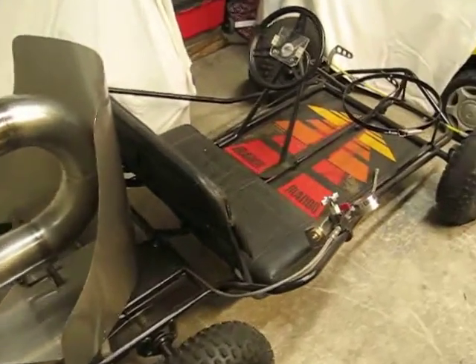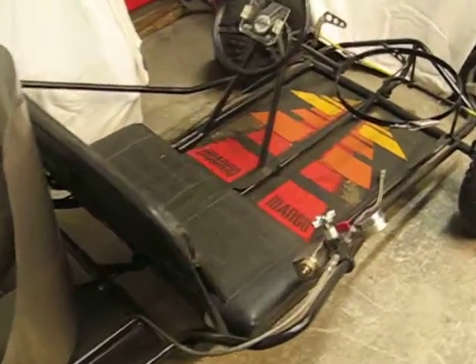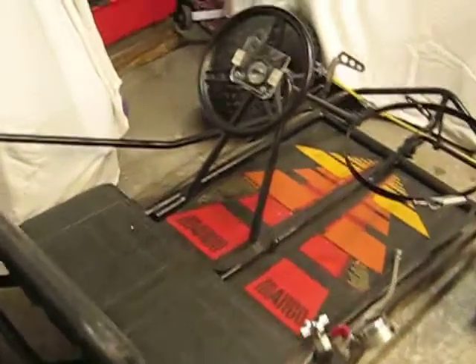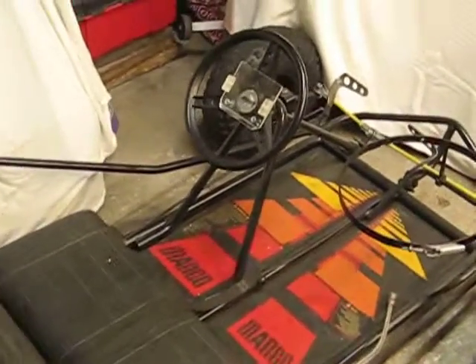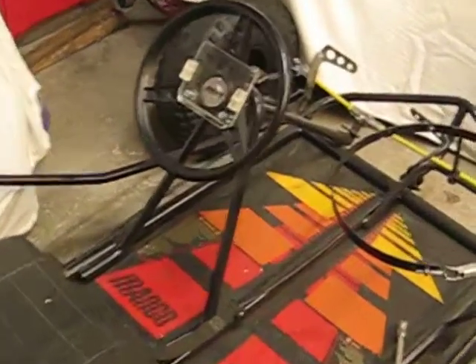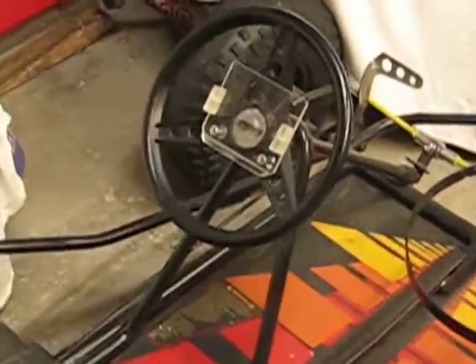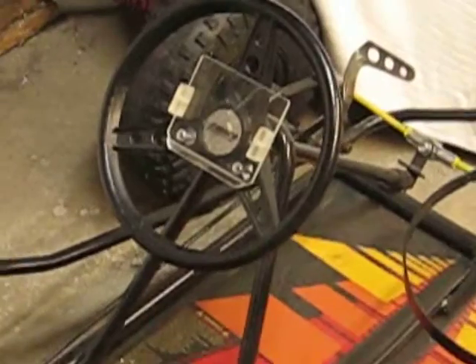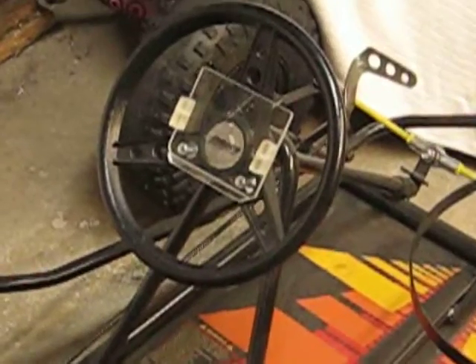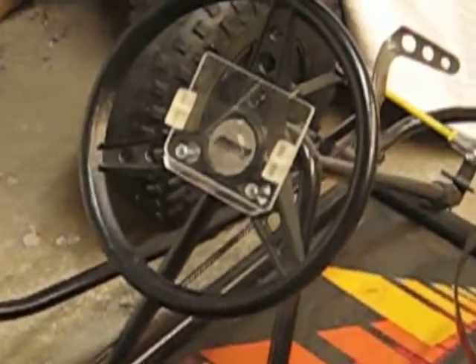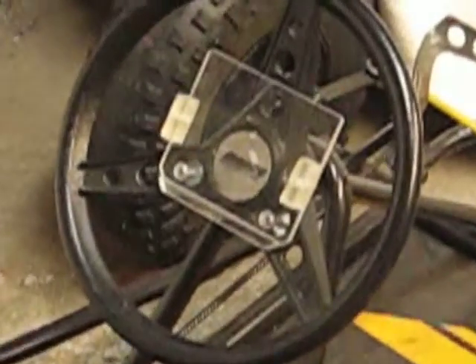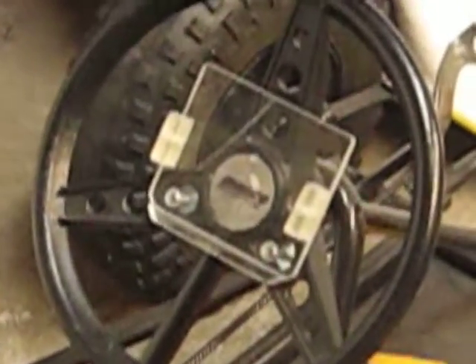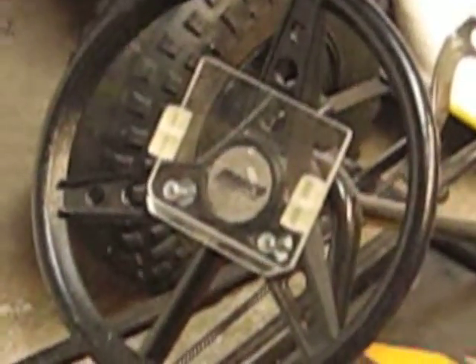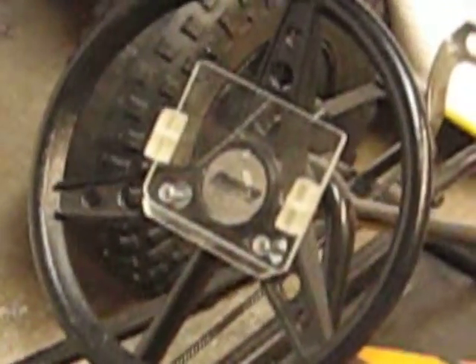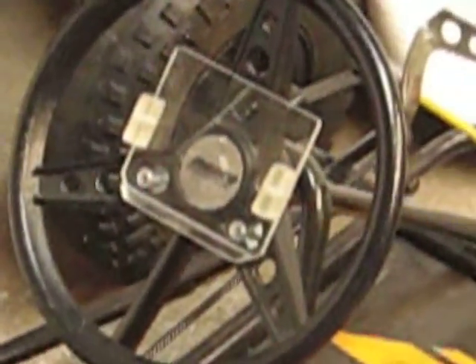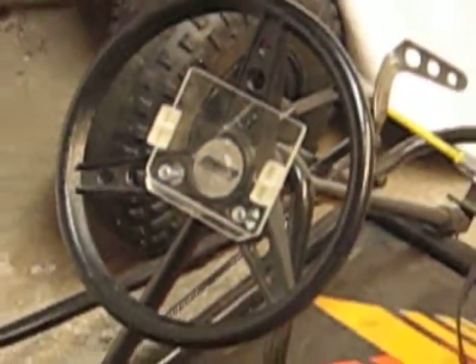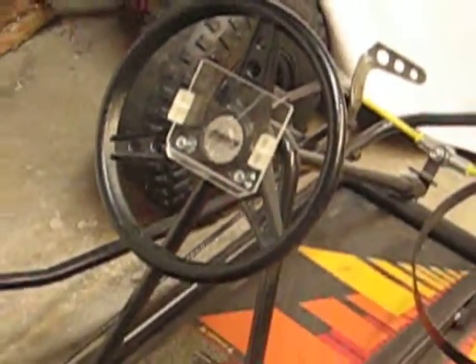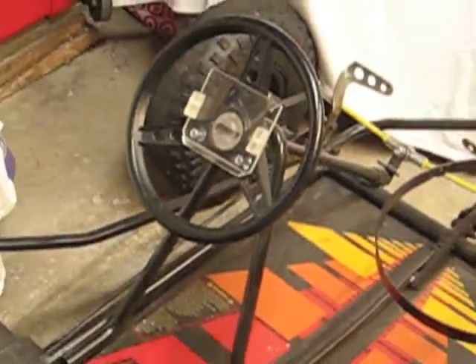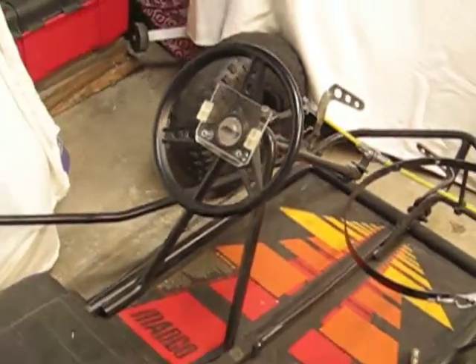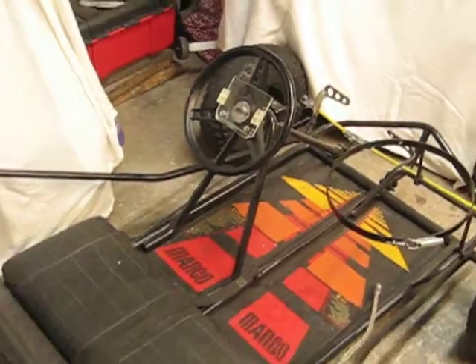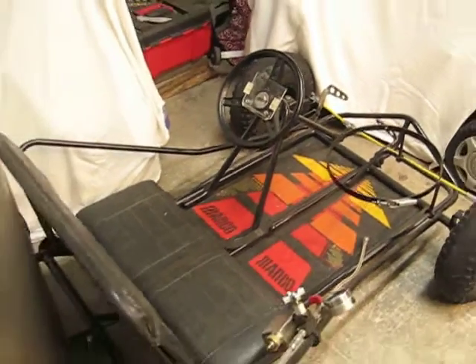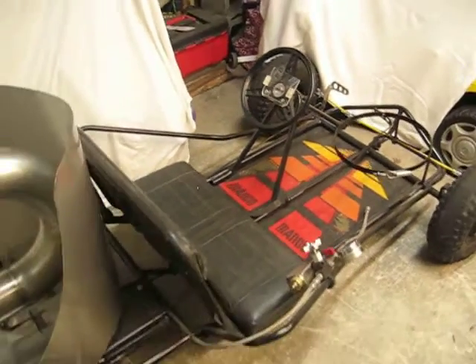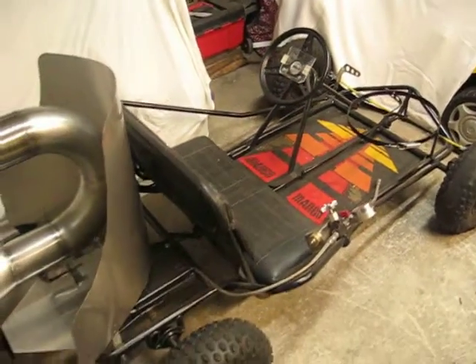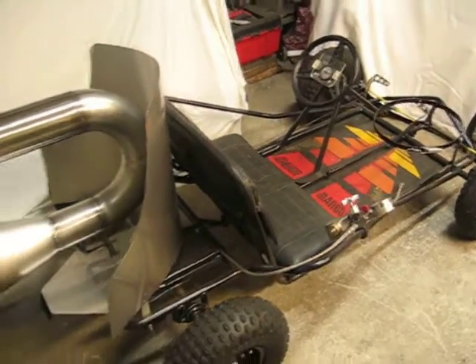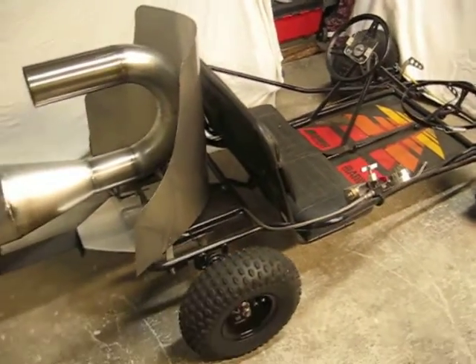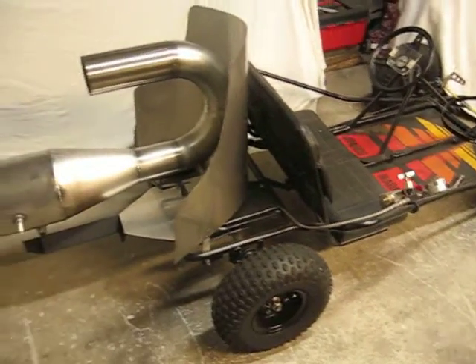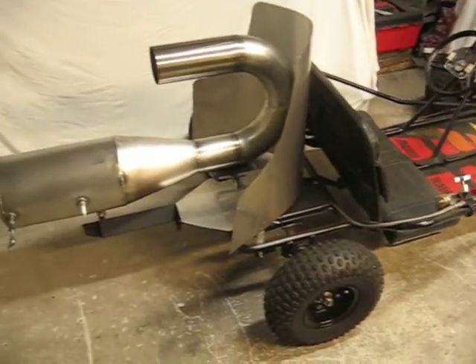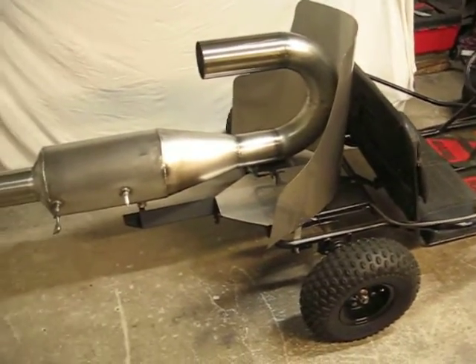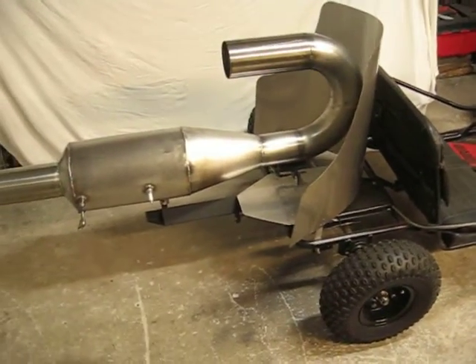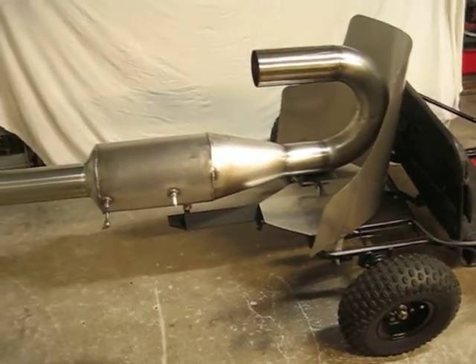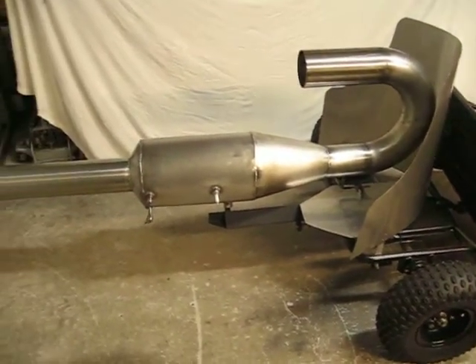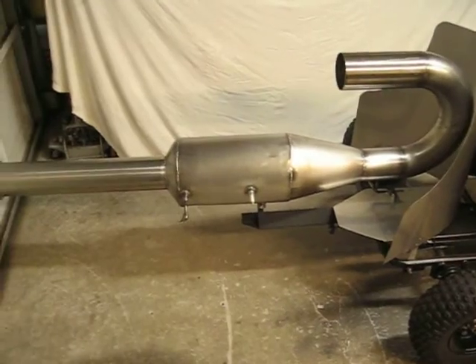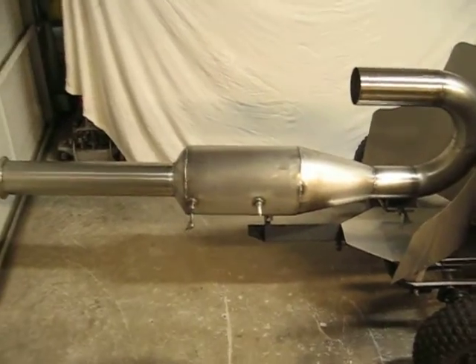I also made a GPS bracket for a GPS unit. I'm going to put it on the steering wheel this year so I can get a good speed reading — hopefully let's see how fast we can get going.